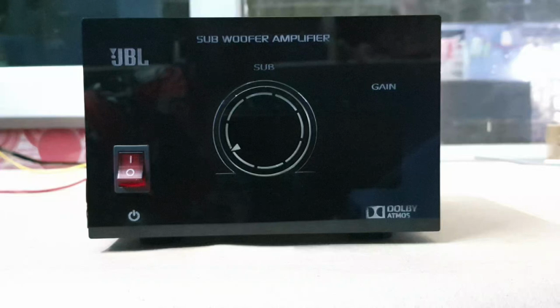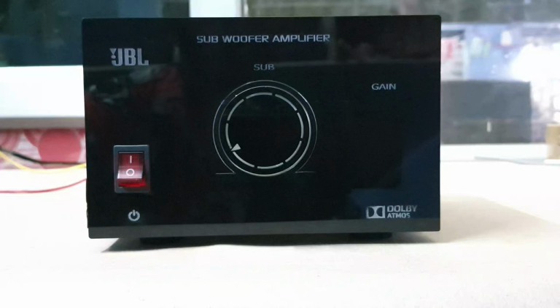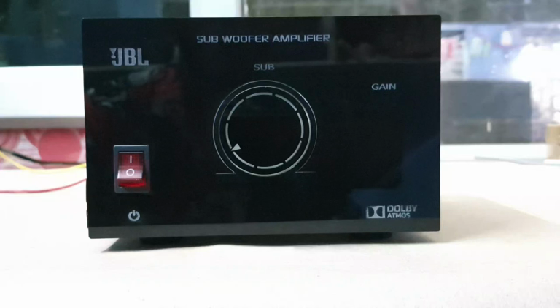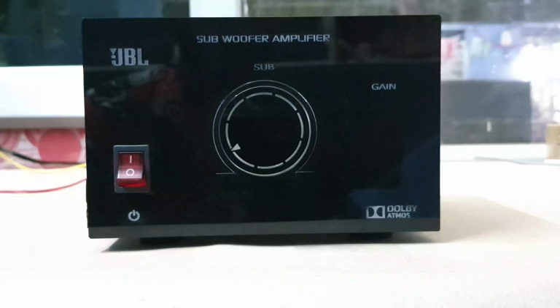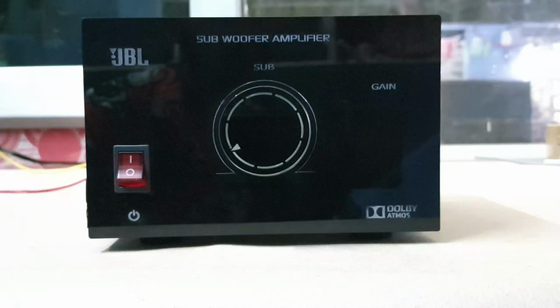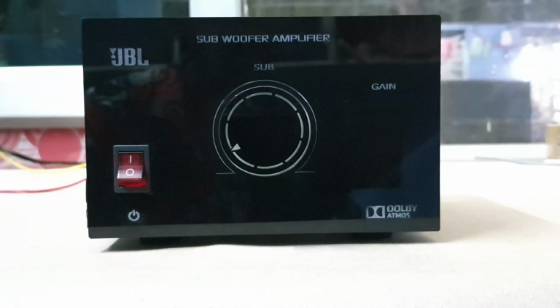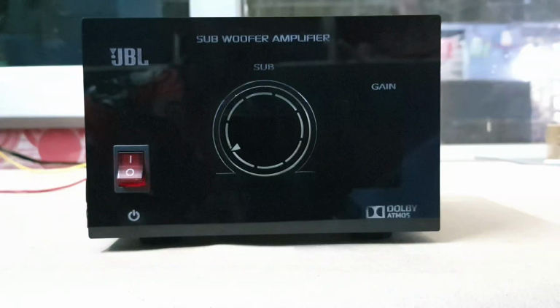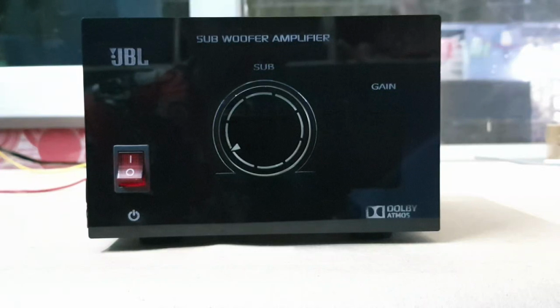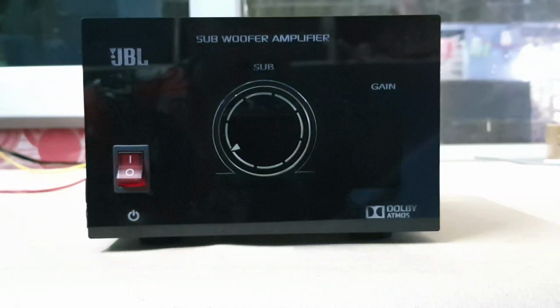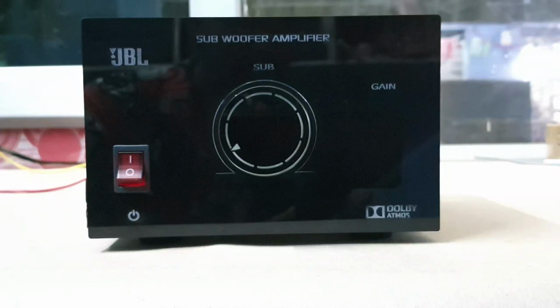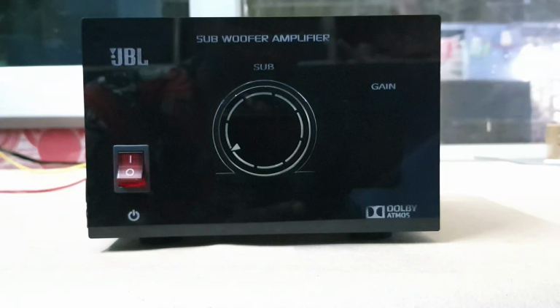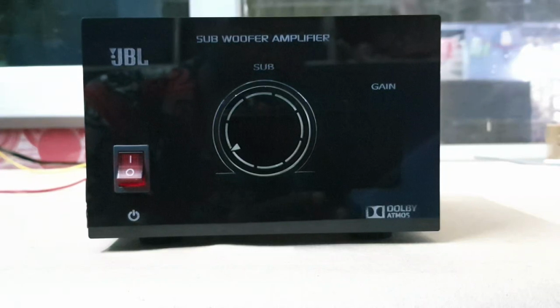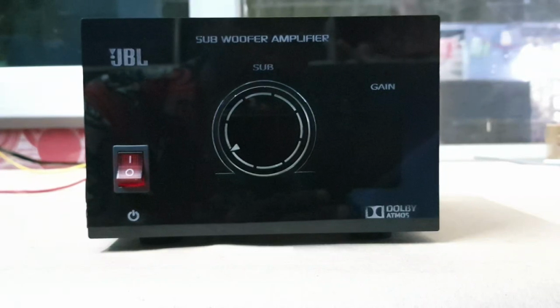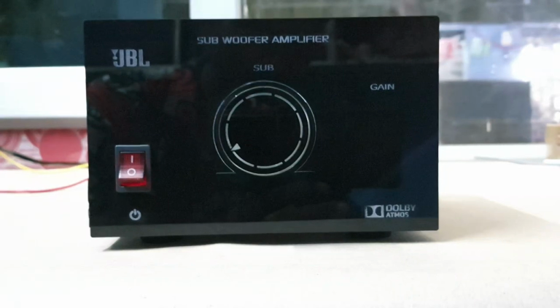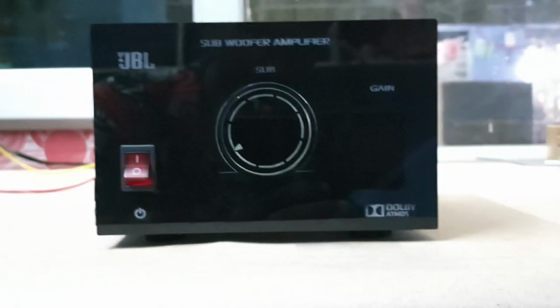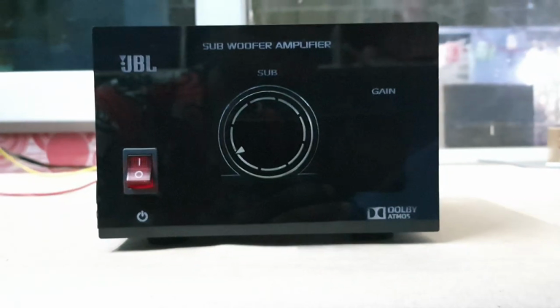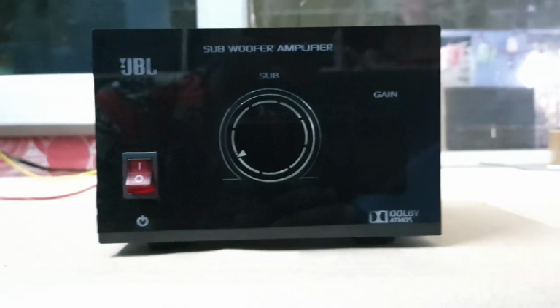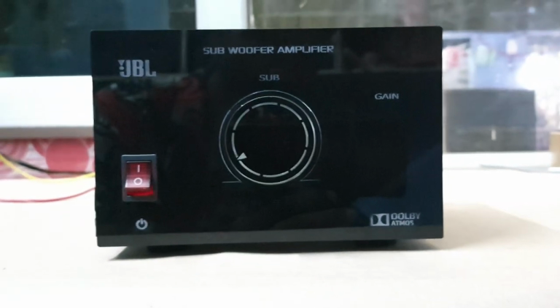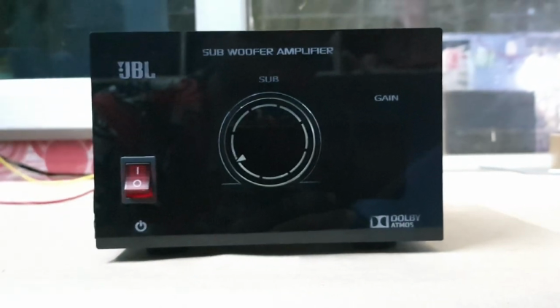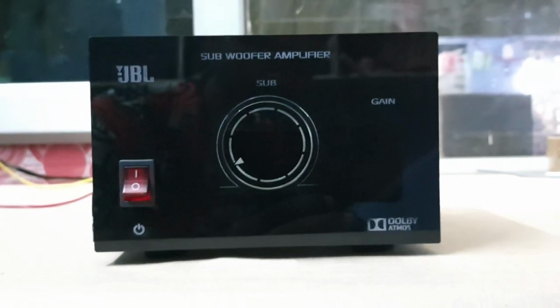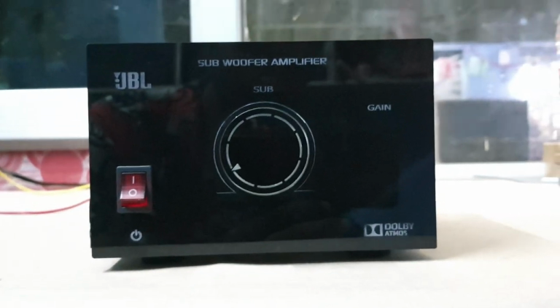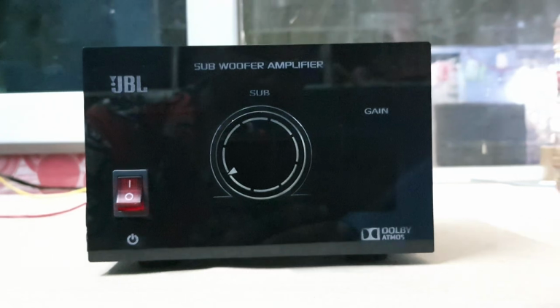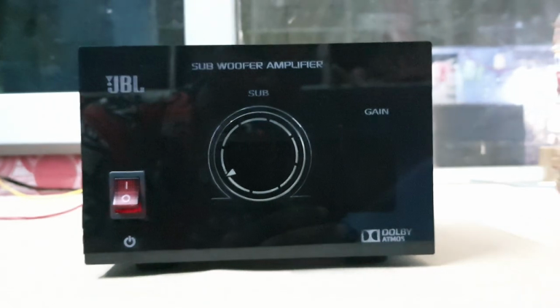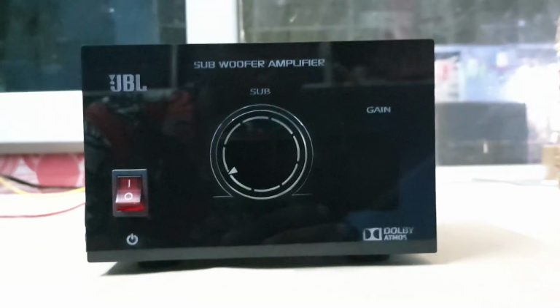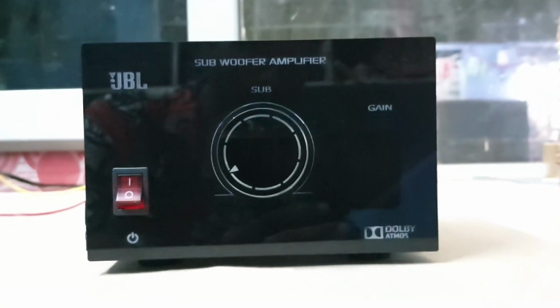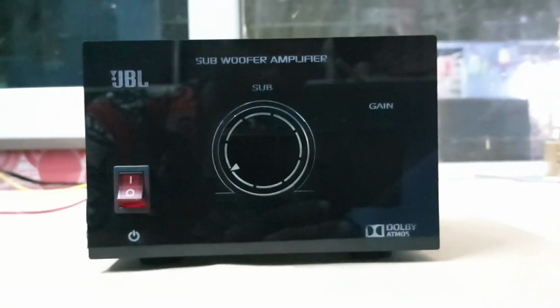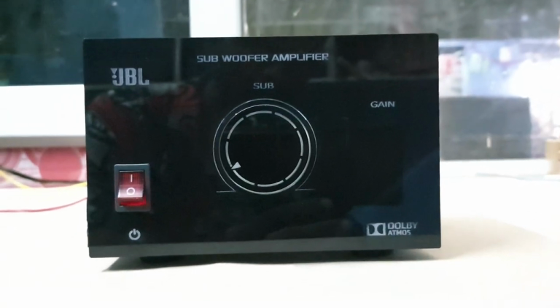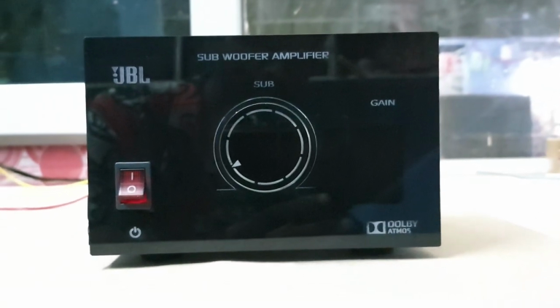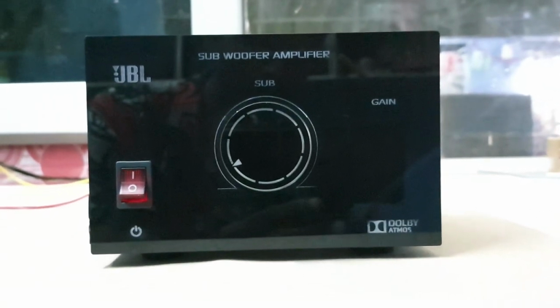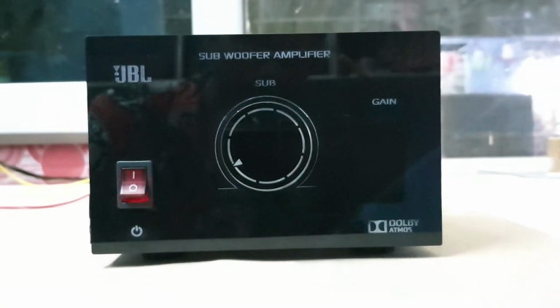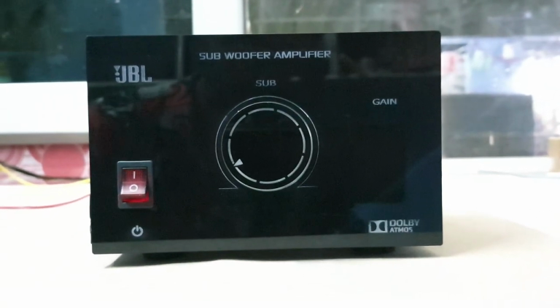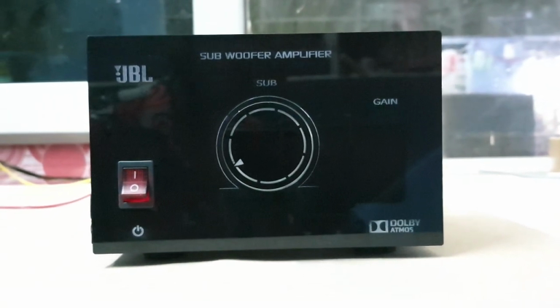Hi viewers, welcome and welcome. This is Praveen from Beats Digital Audio Systems. Today we are going to talk about a subwoofer amplifier.